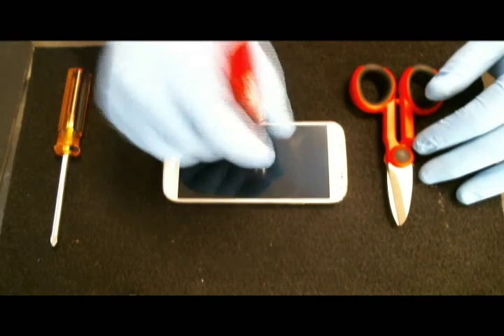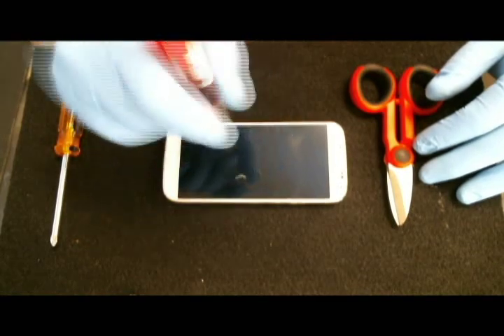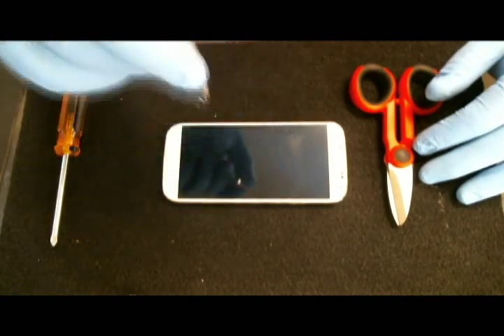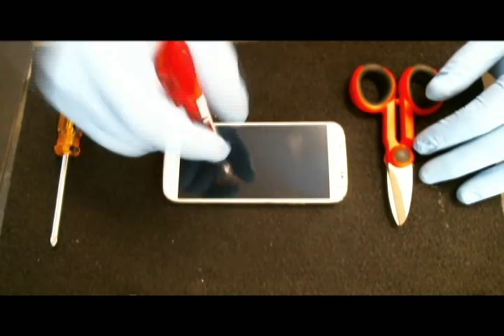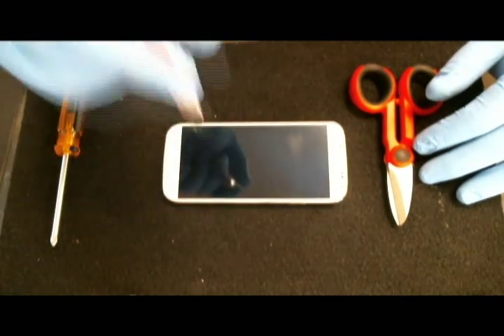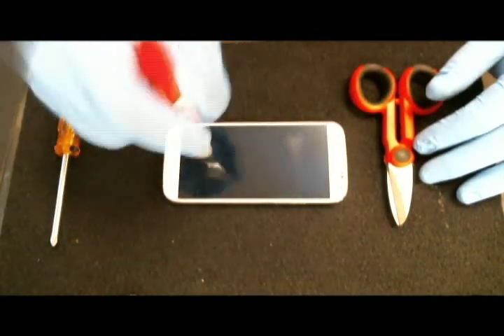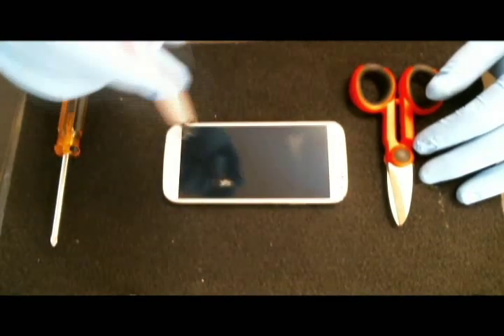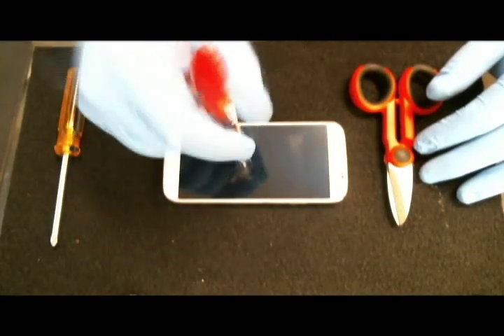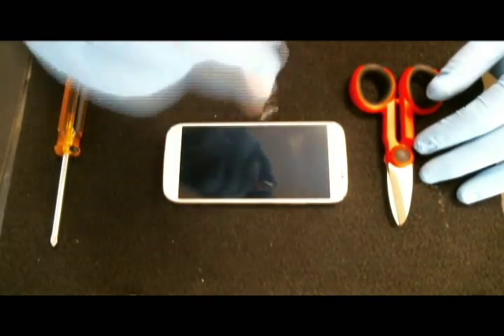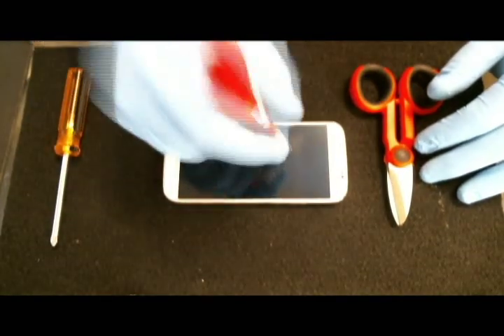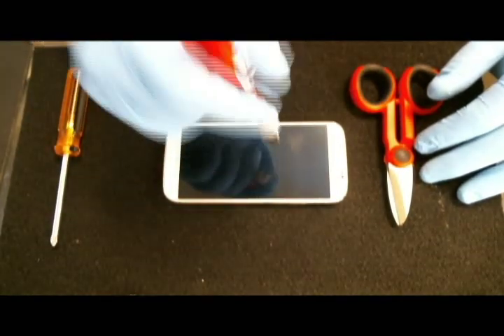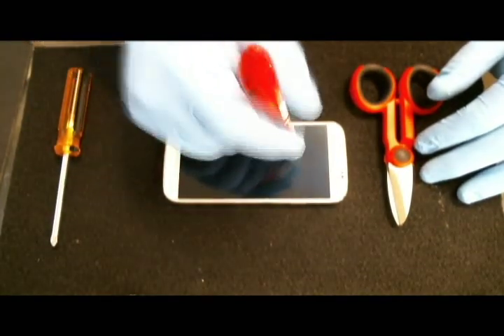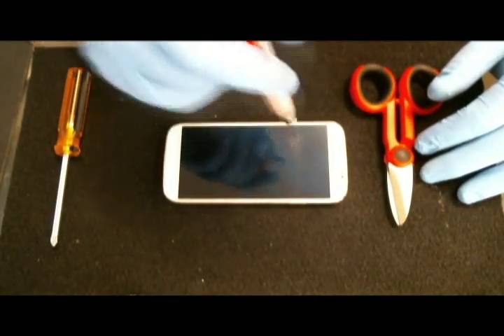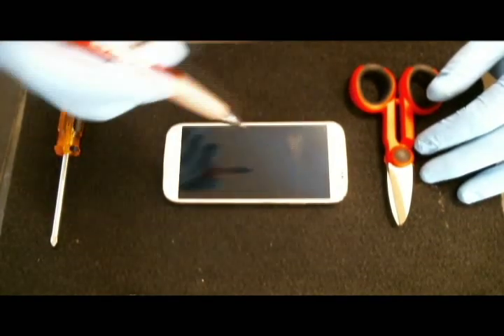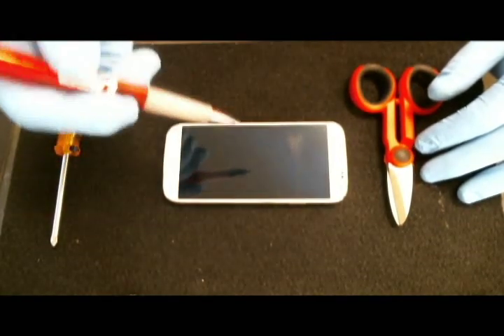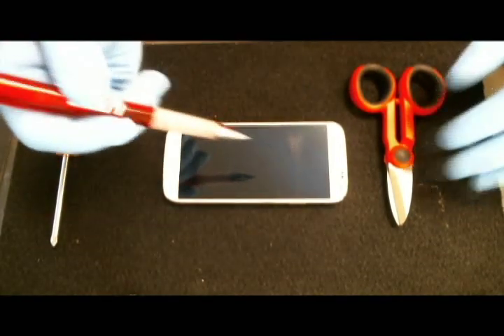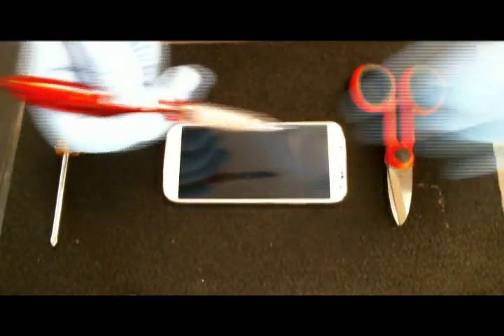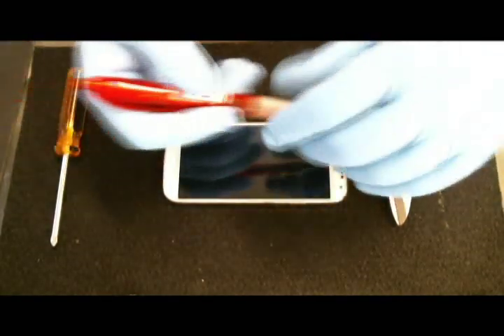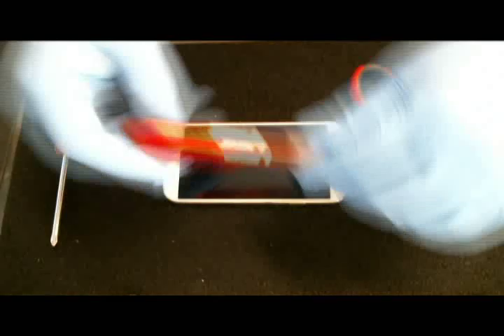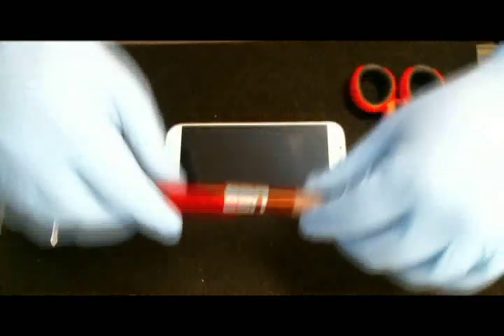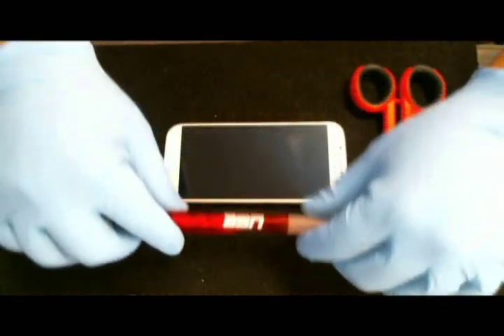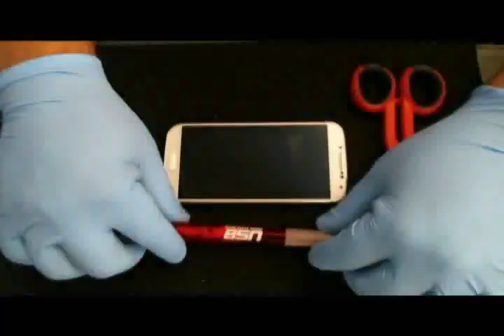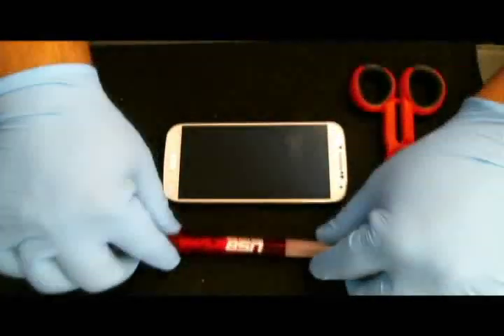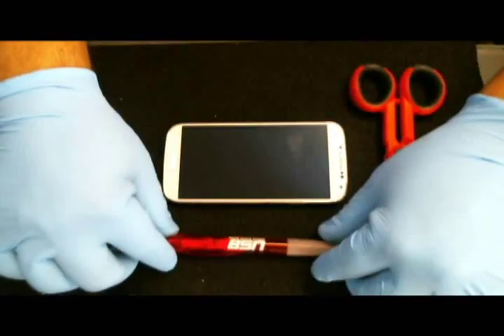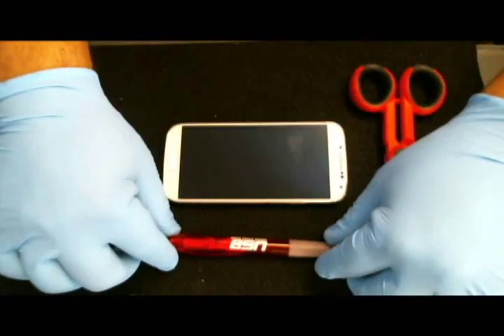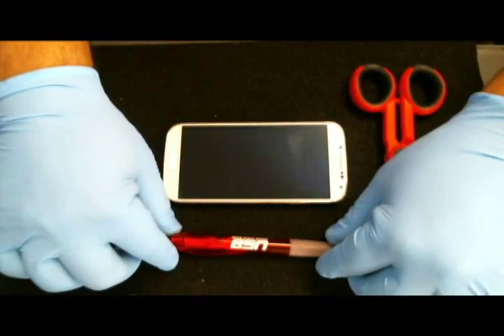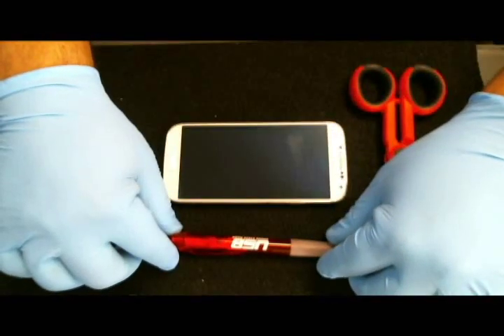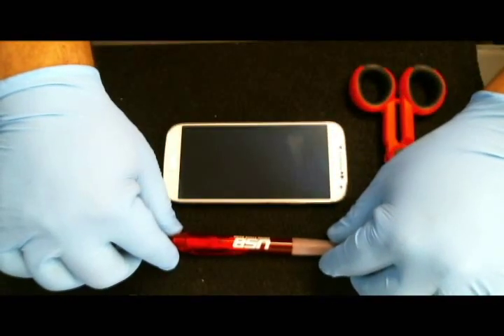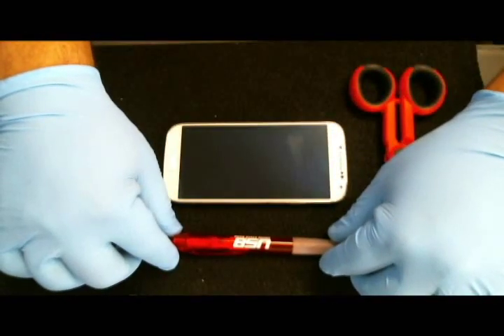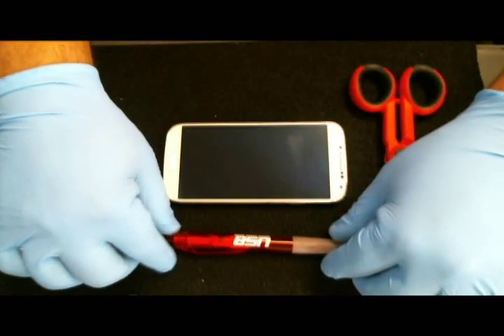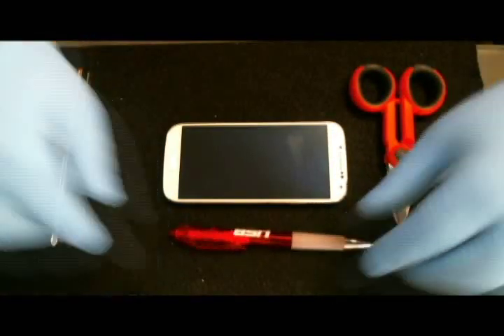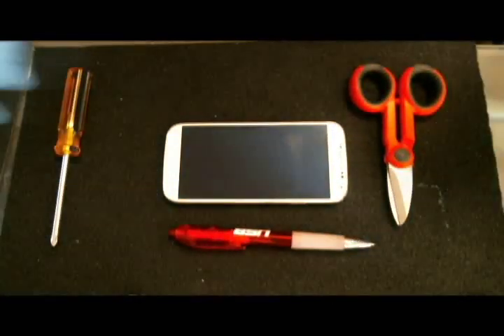As you can tell we're going across the screen, trying to pretty much cover every part of the screen.